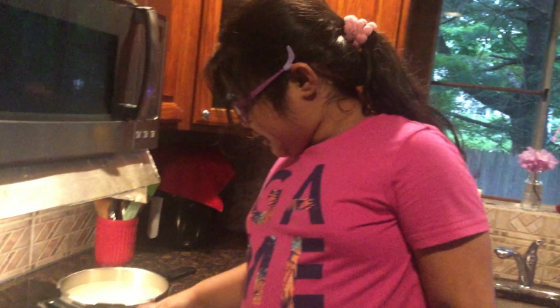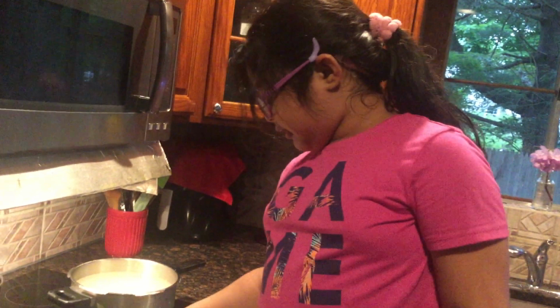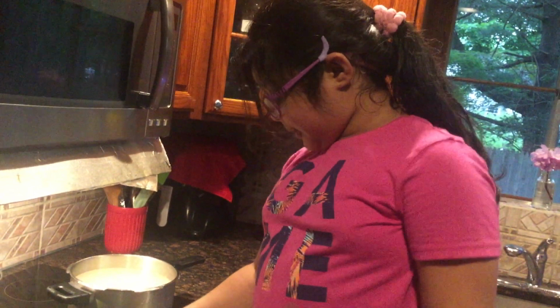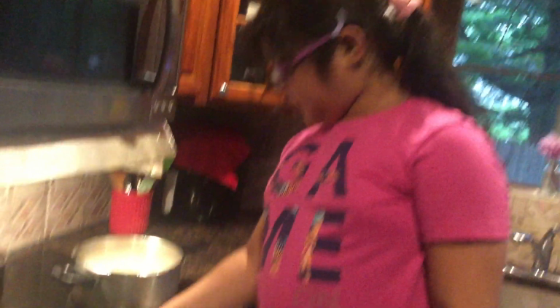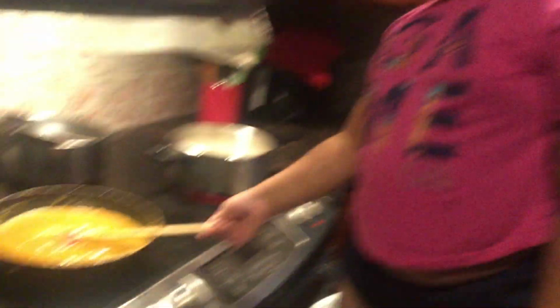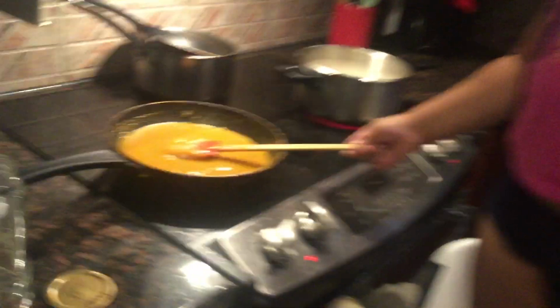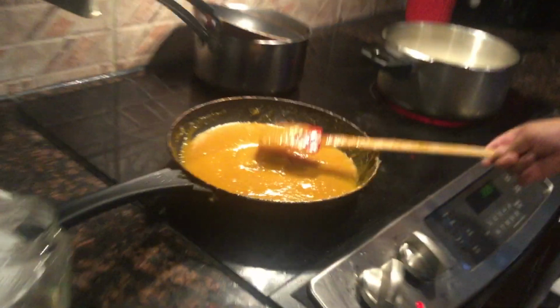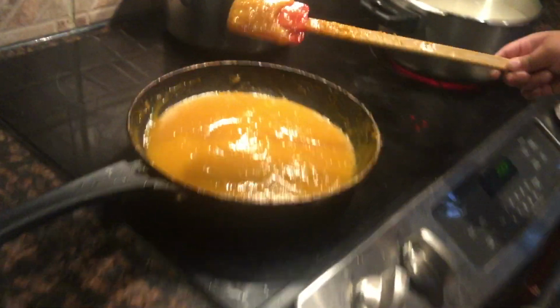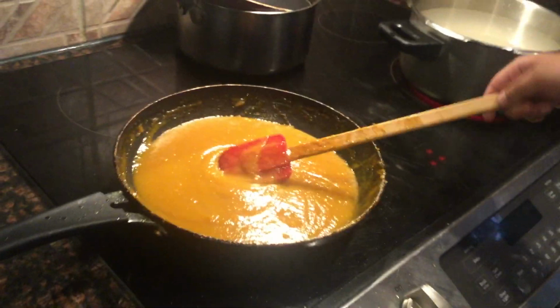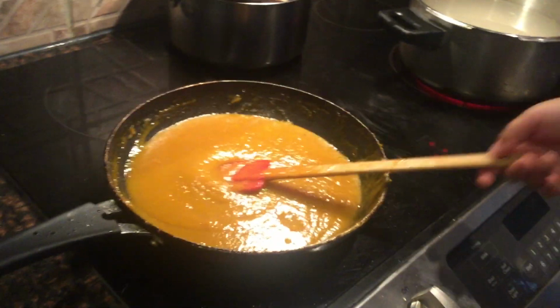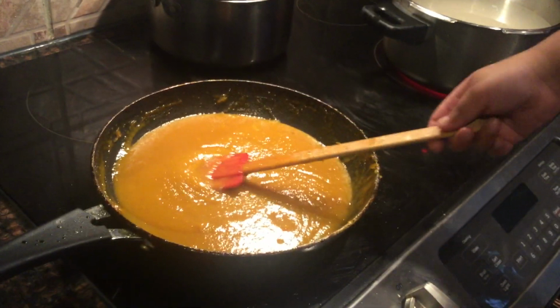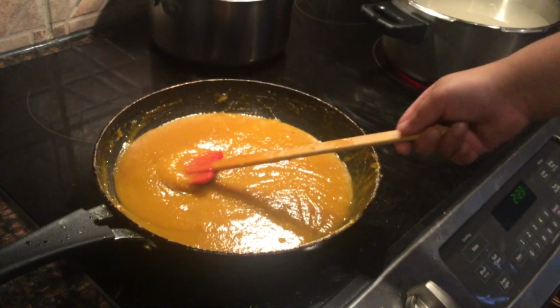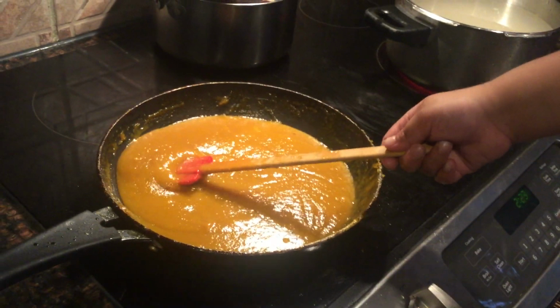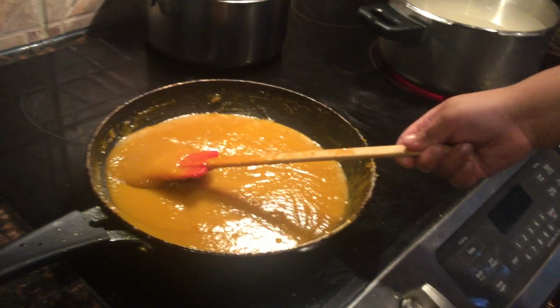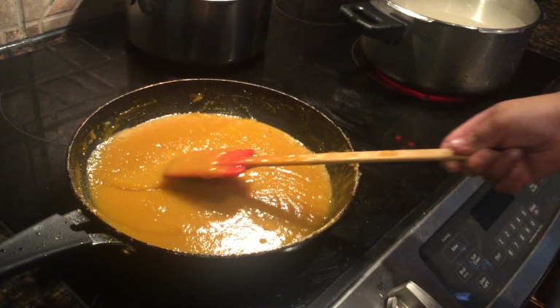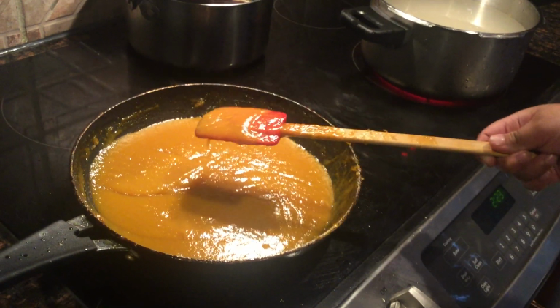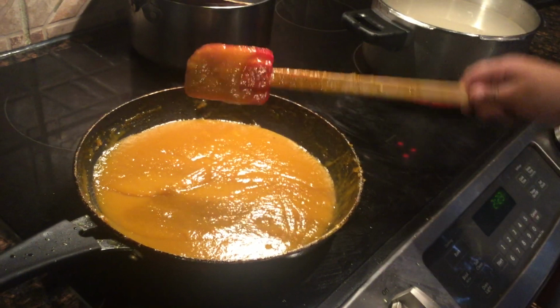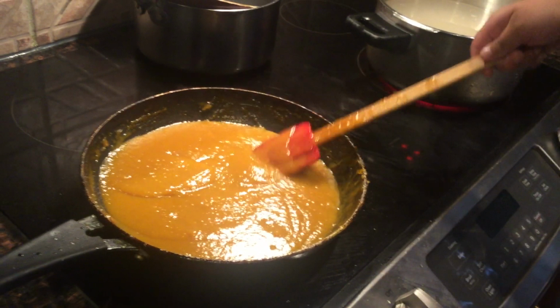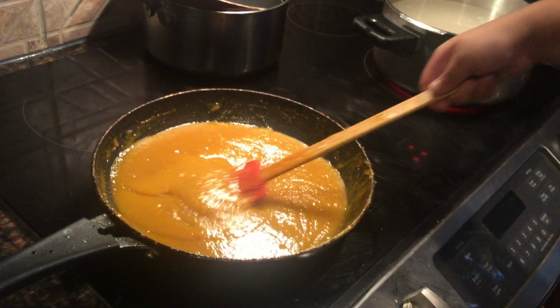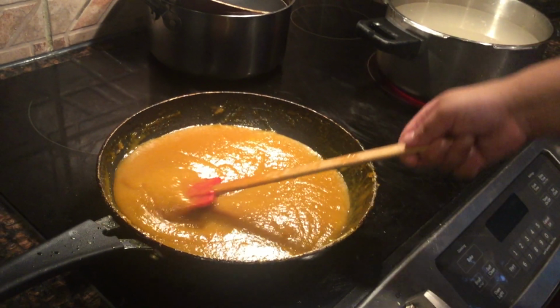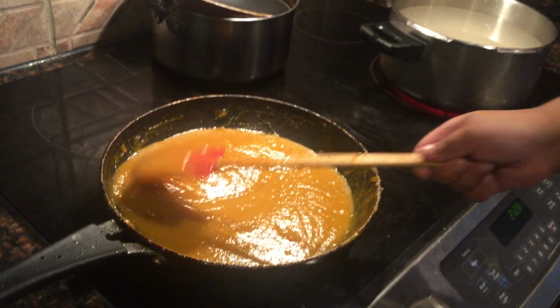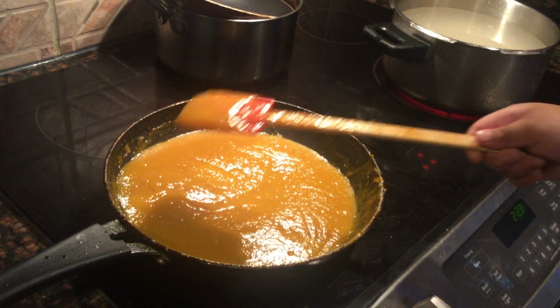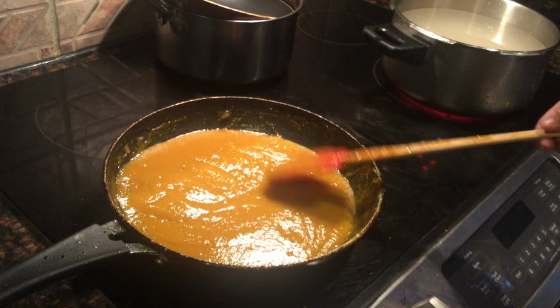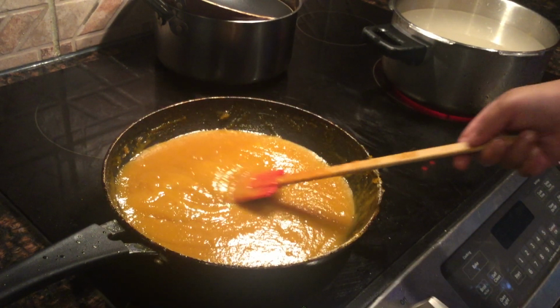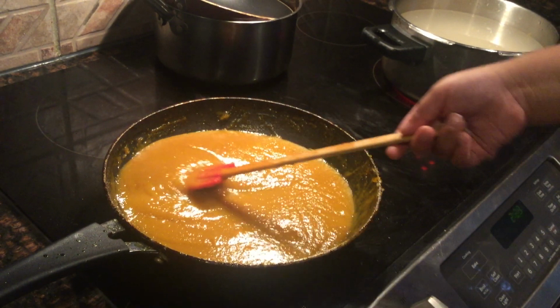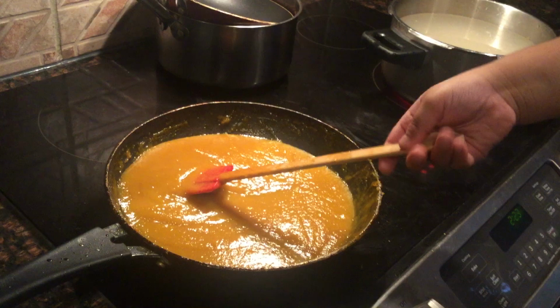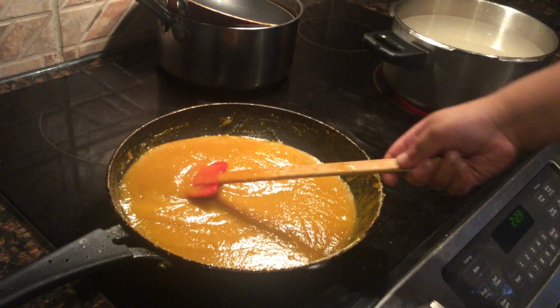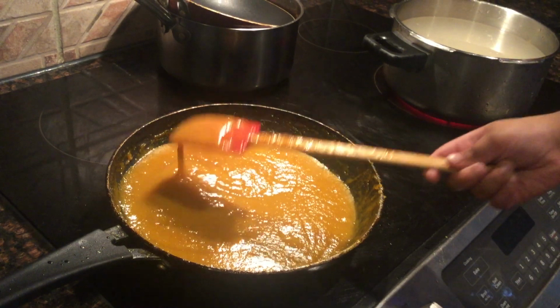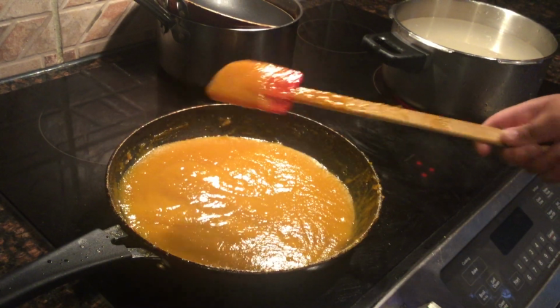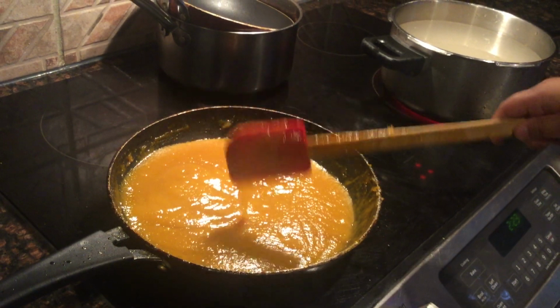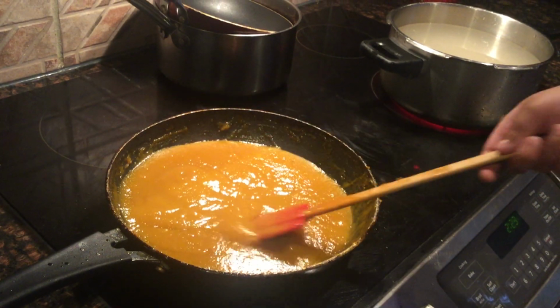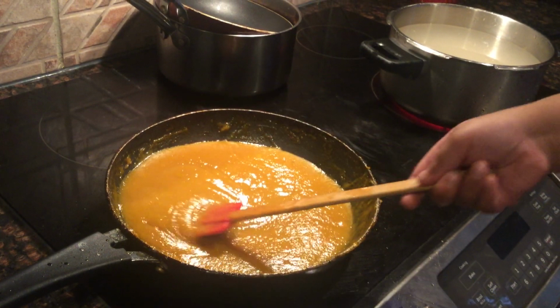The mango jelly is ready. You need to understand how sick and how beautifully cooked this one is going to be.